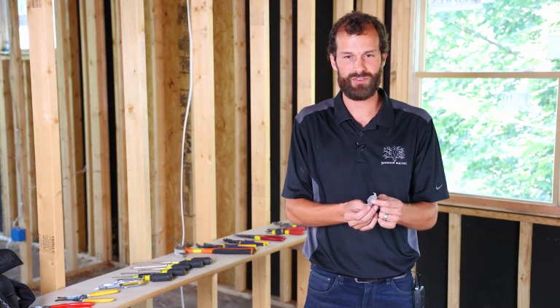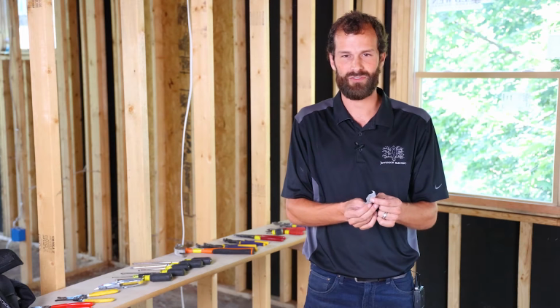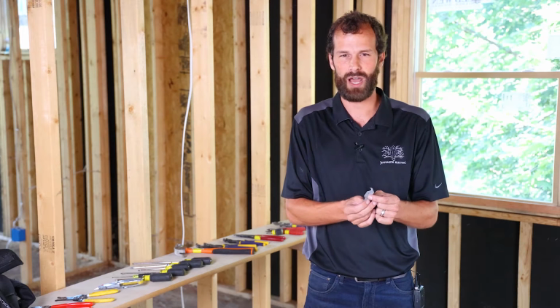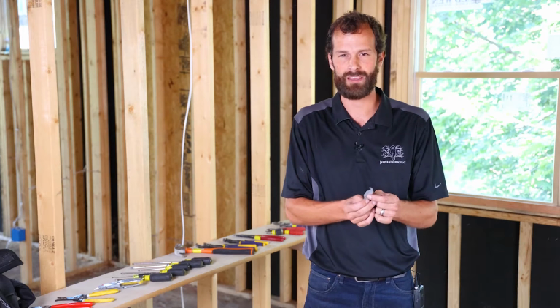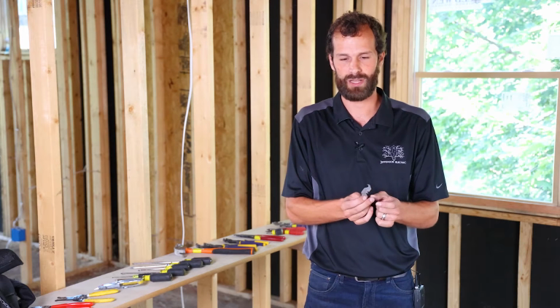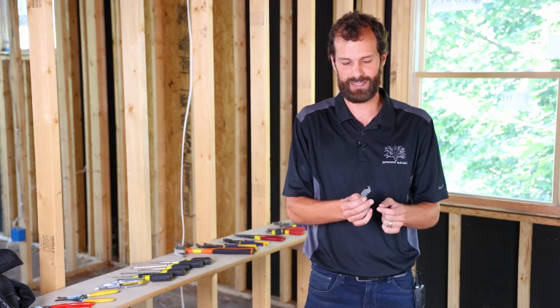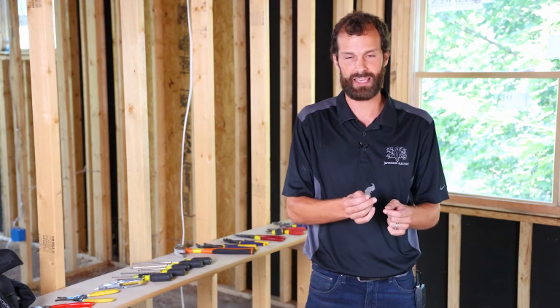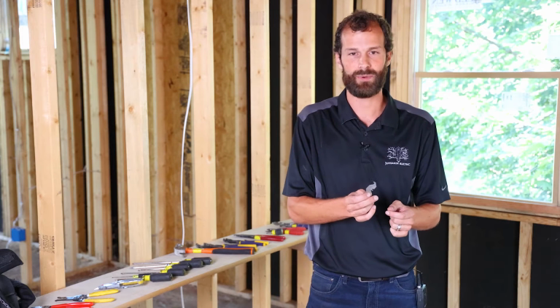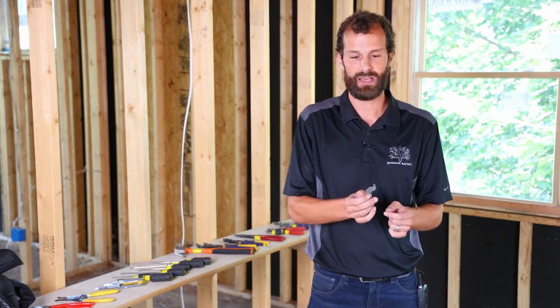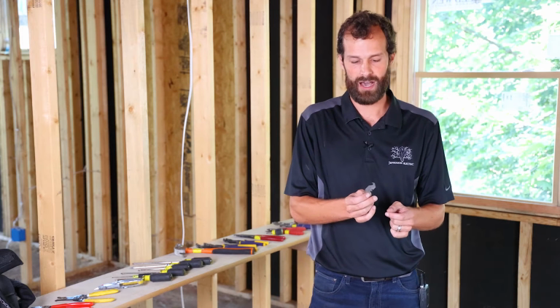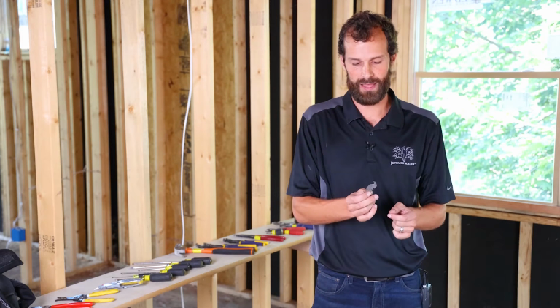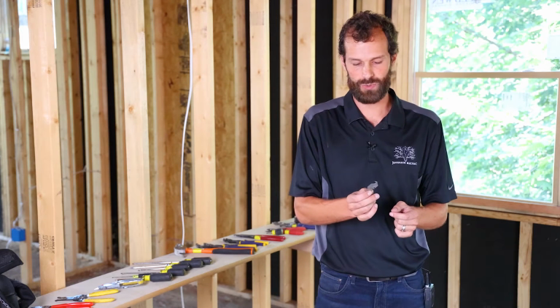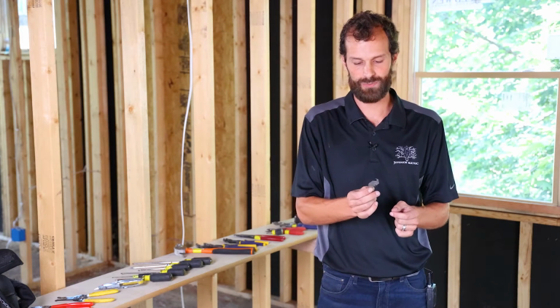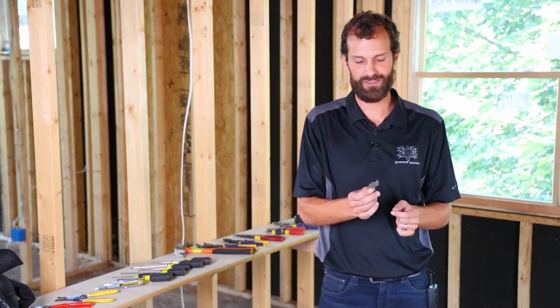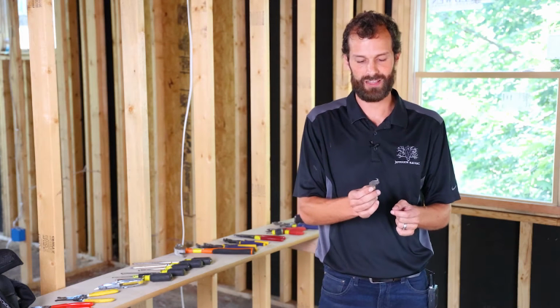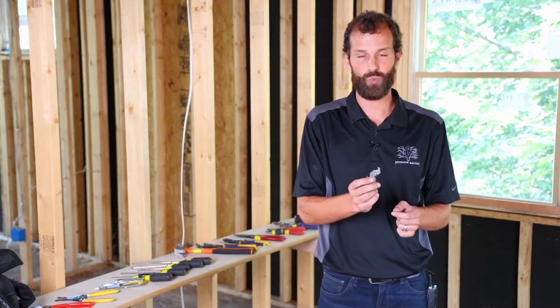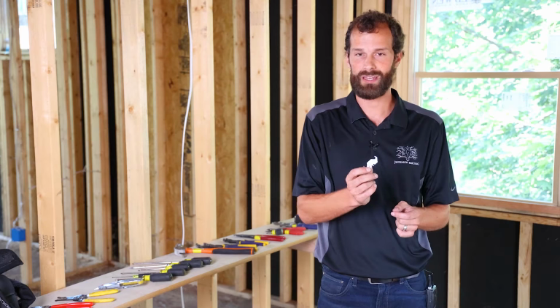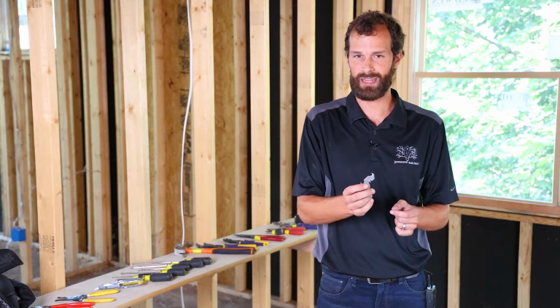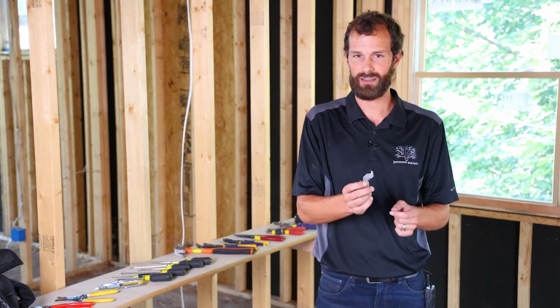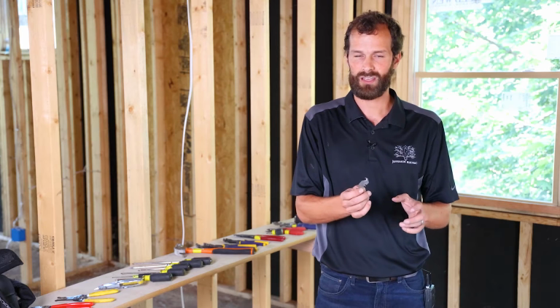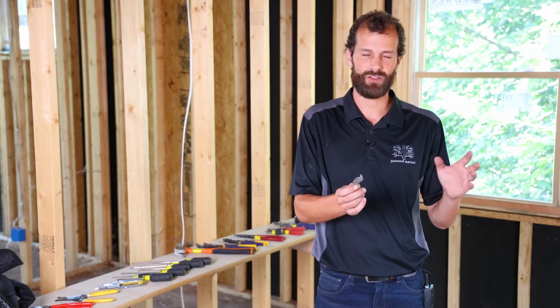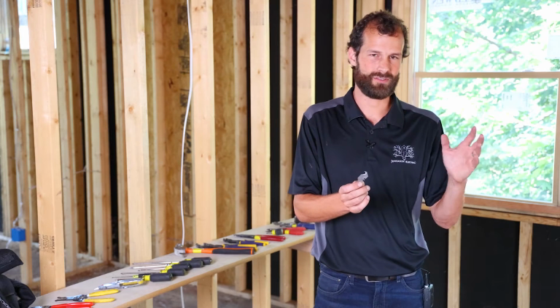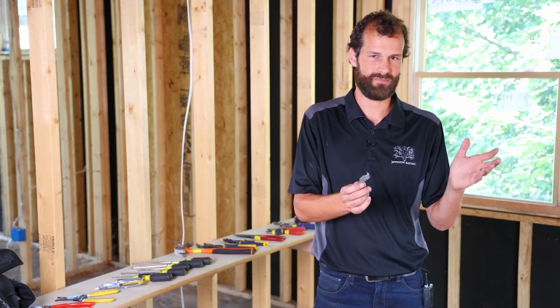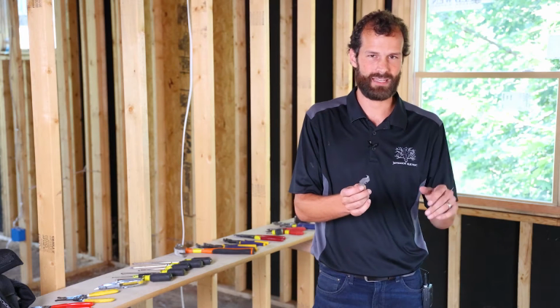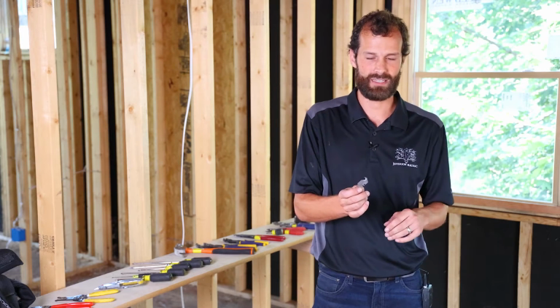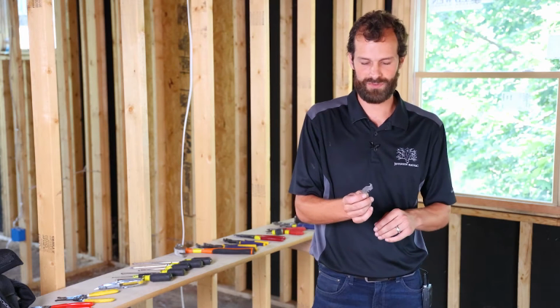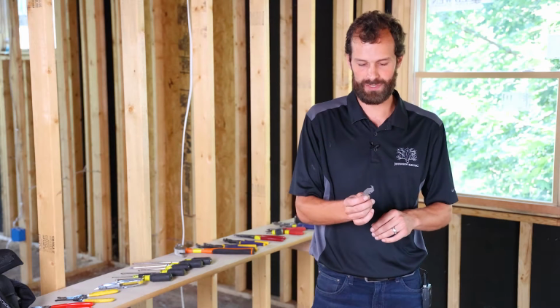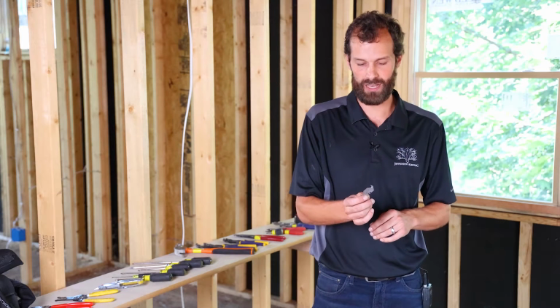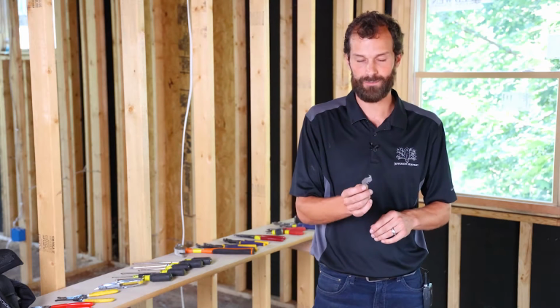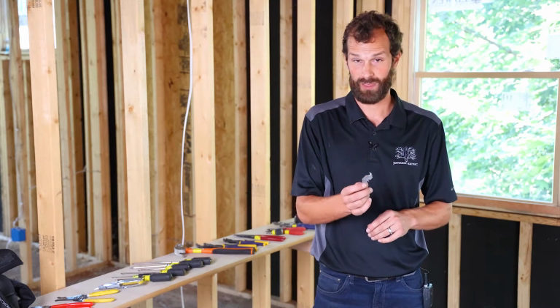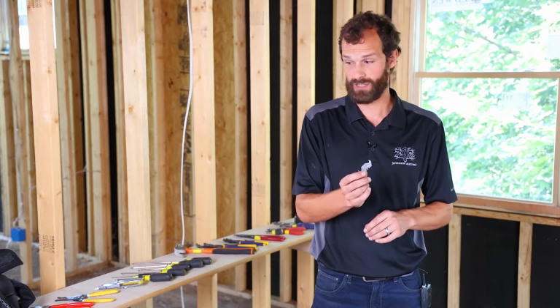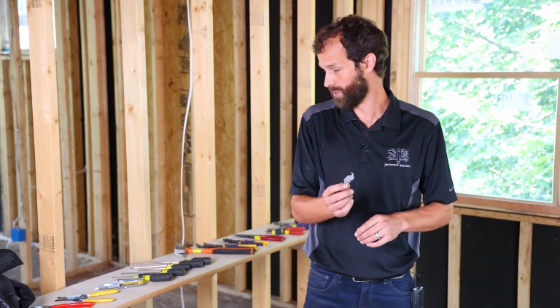I've got a variety of blades that I keep, and this one specifically — those 8, 10, 12 times a year when you need it — it's gold.